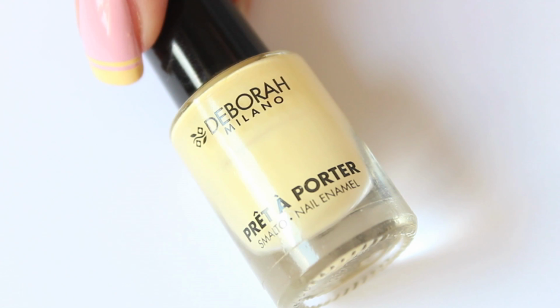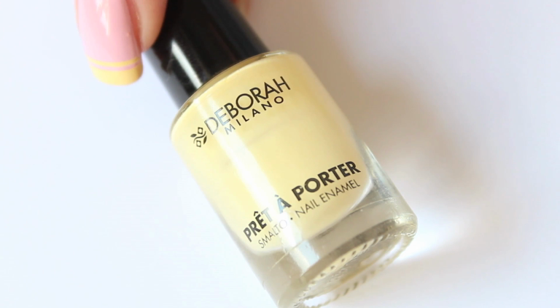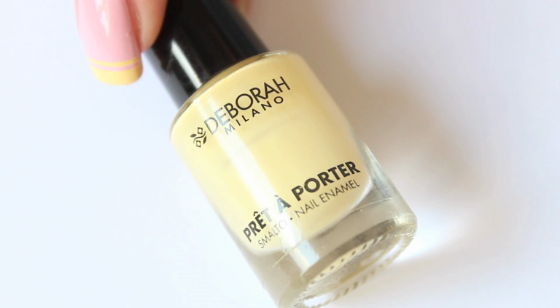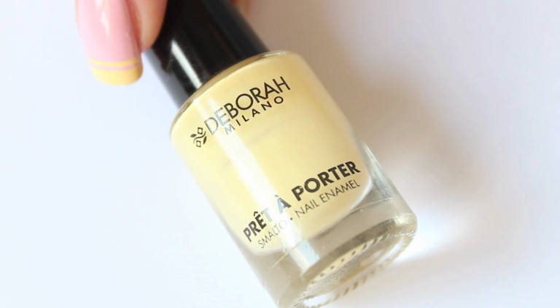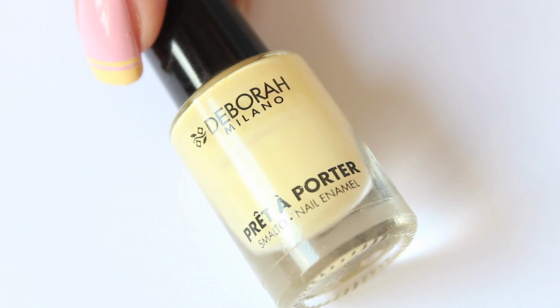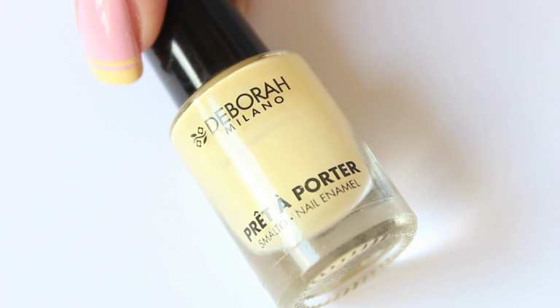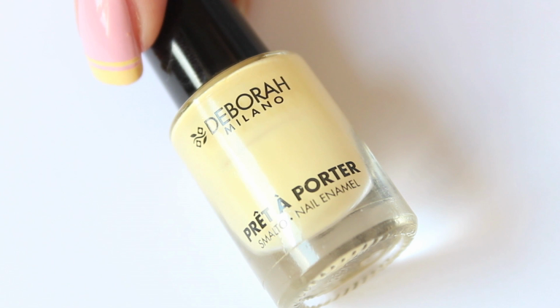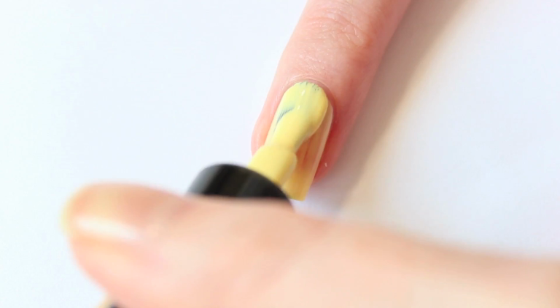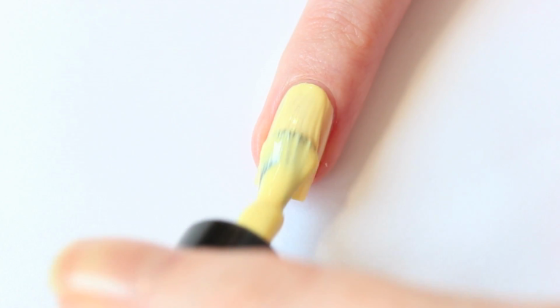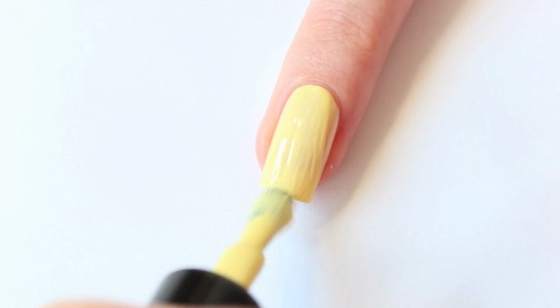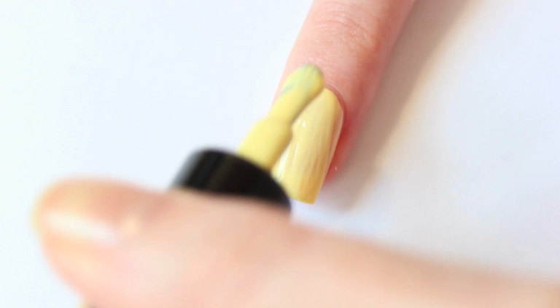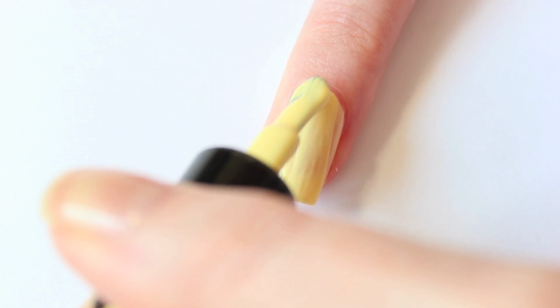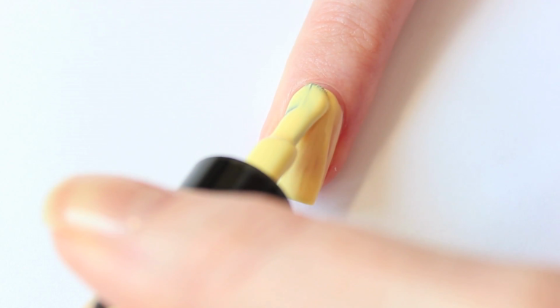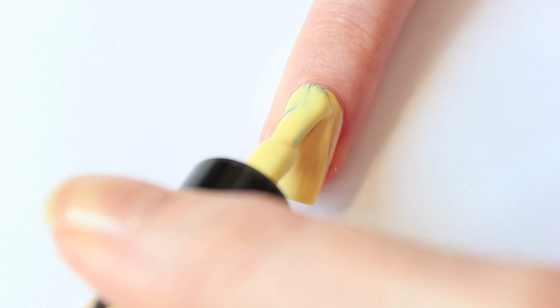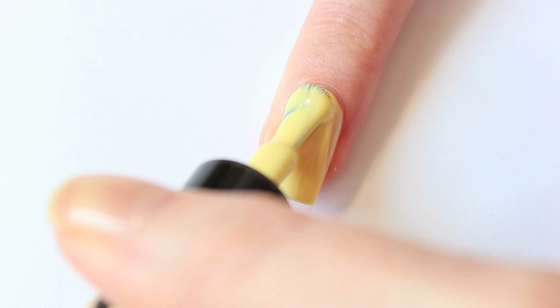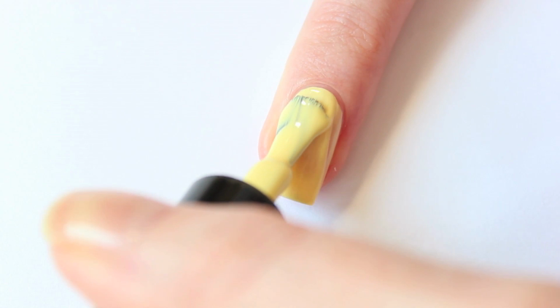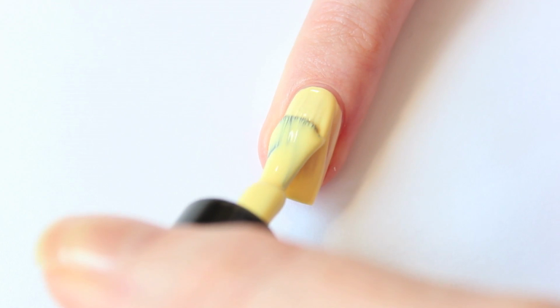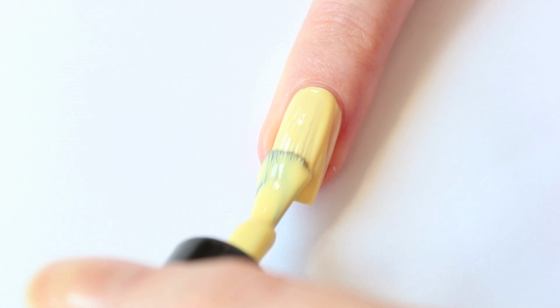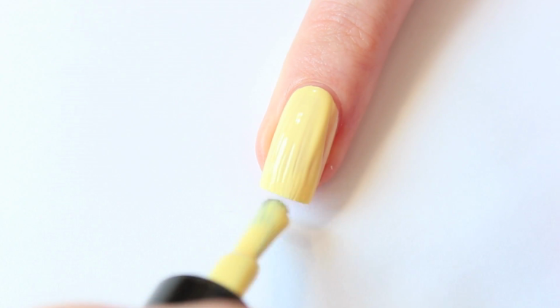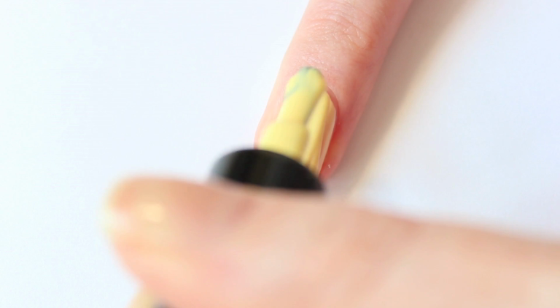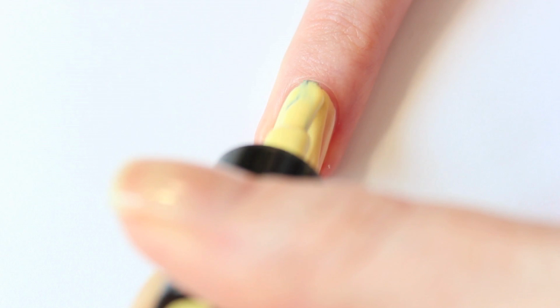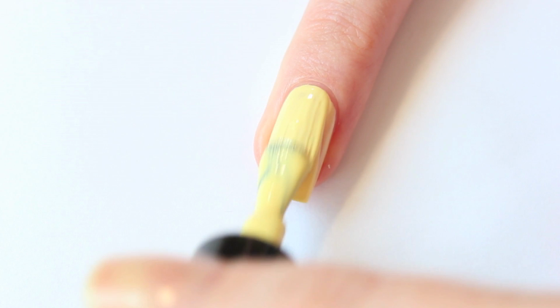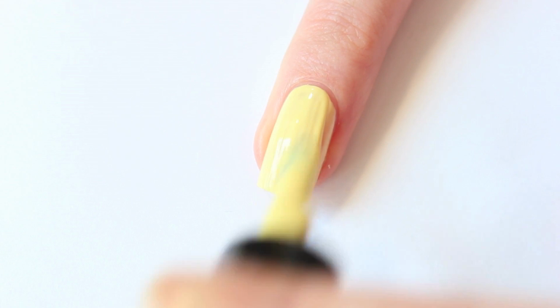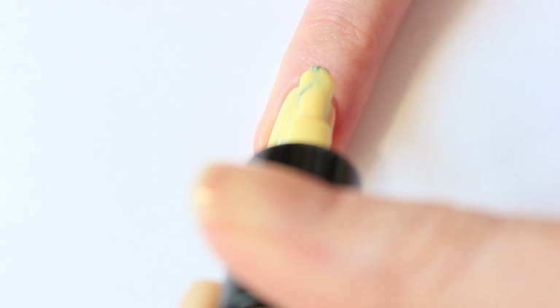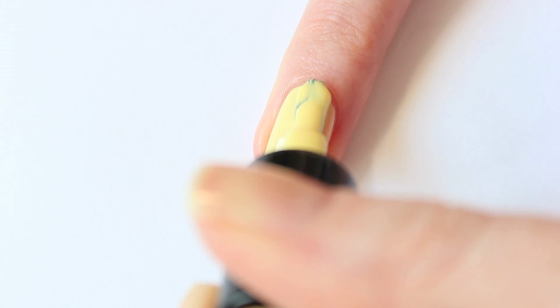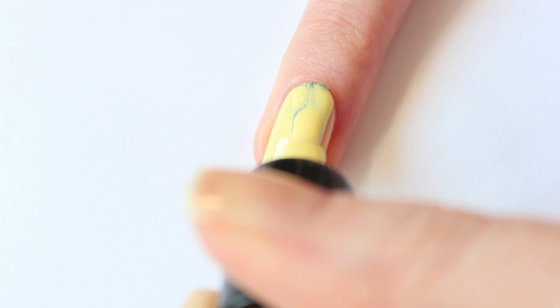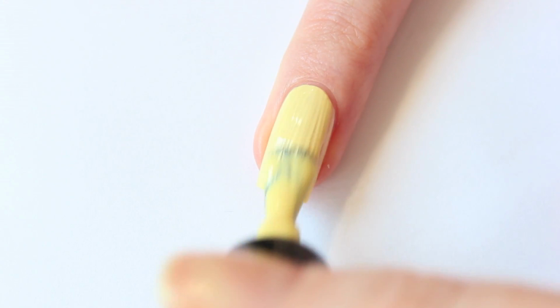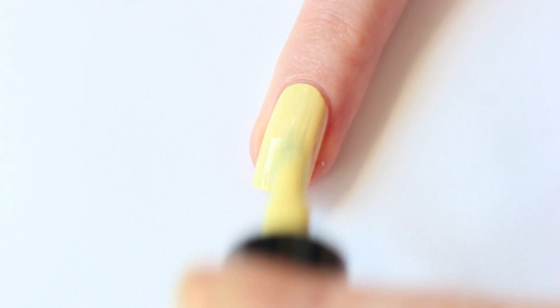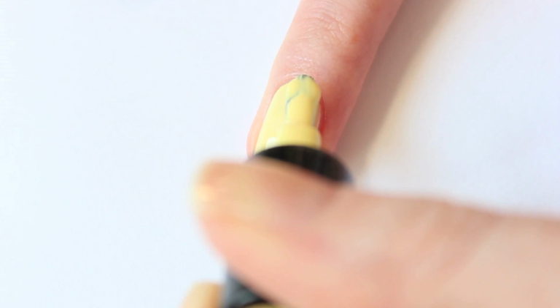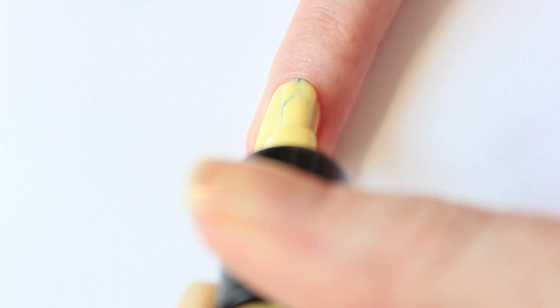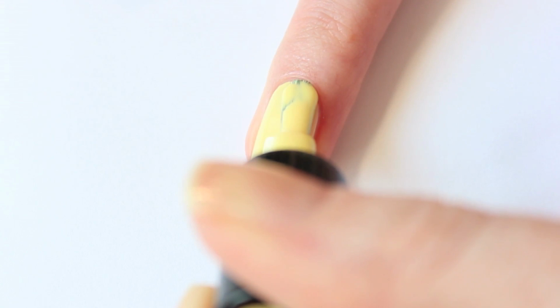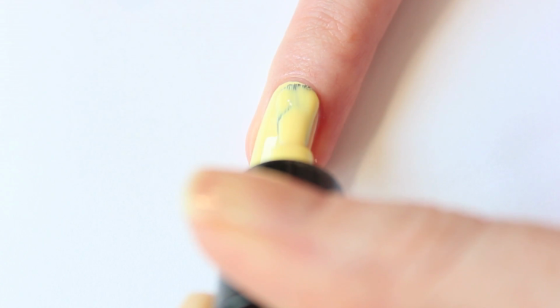My base color is vanilla pudding. Apply it all over your nail and let it dry. It is really important that it's dry before you're going to apply the striping tape.